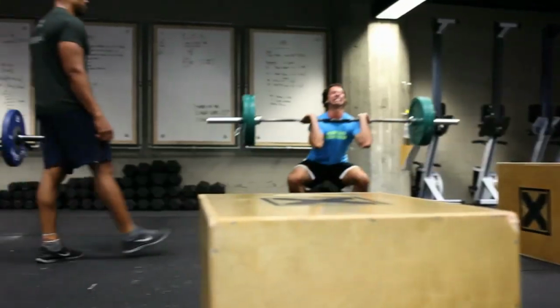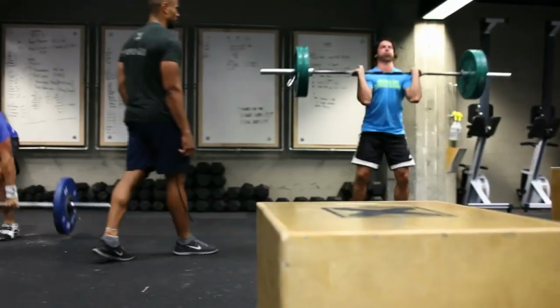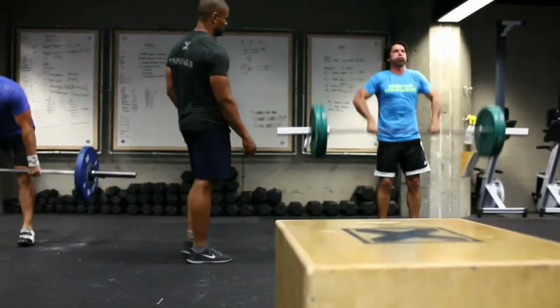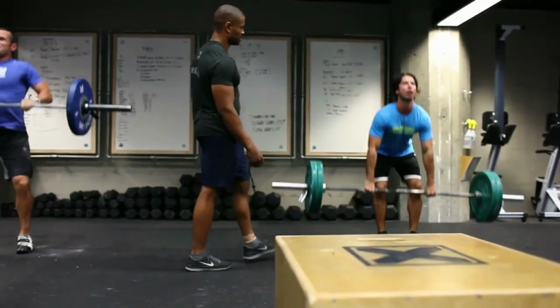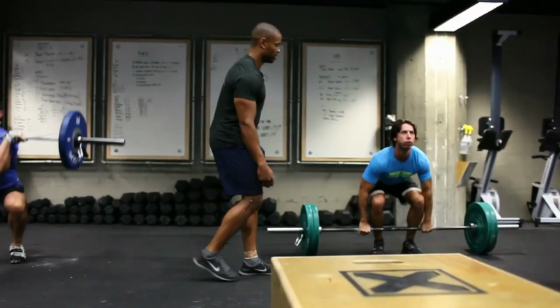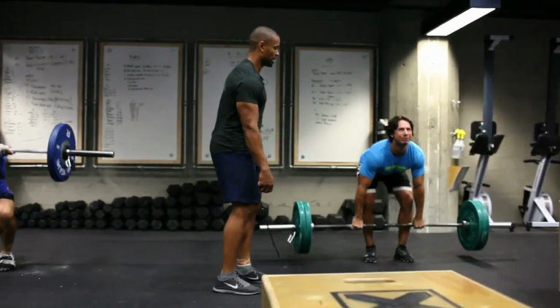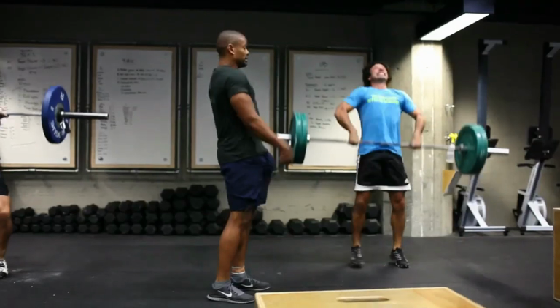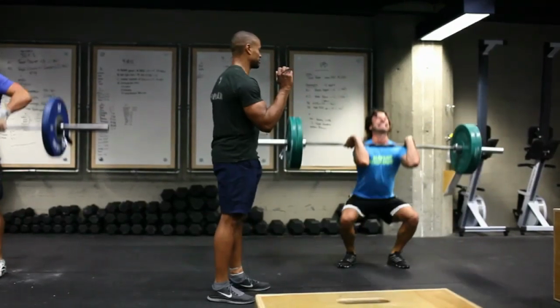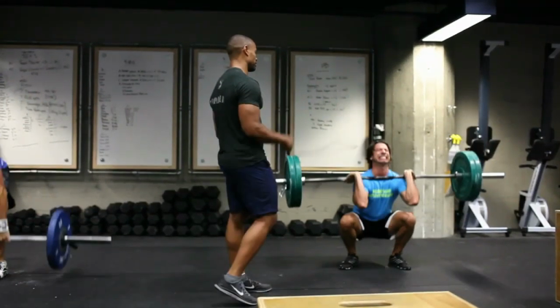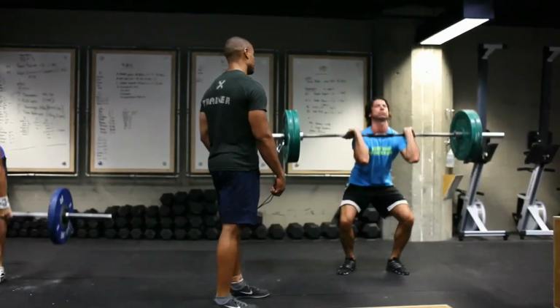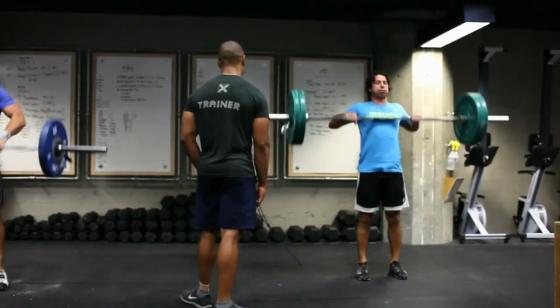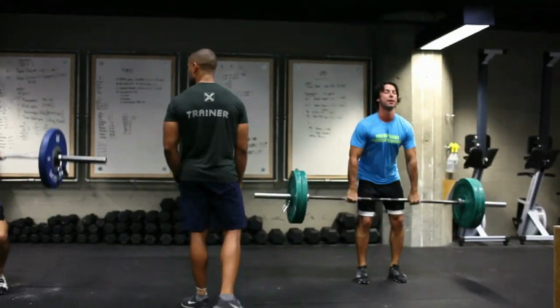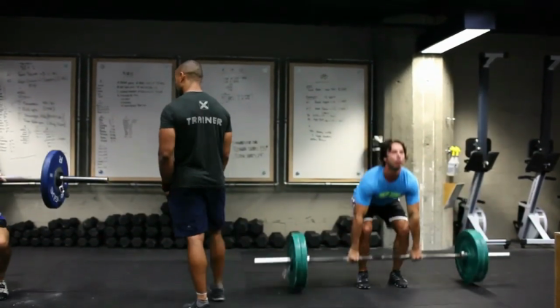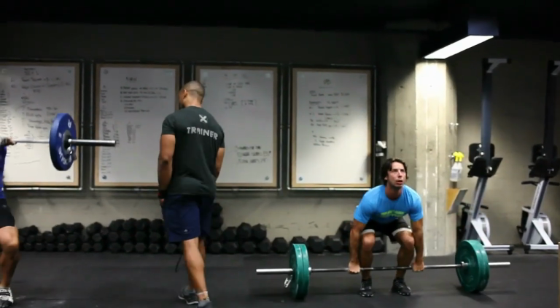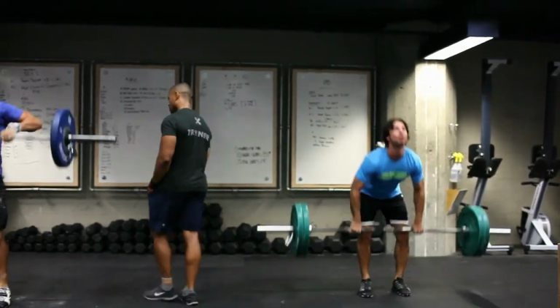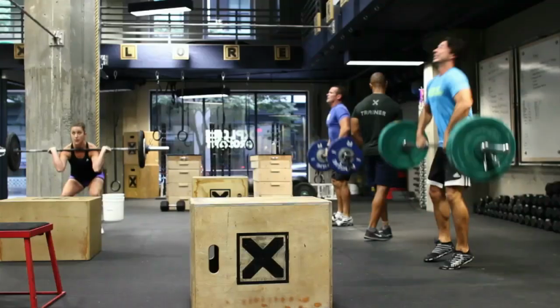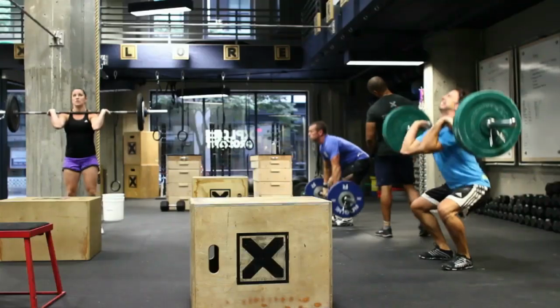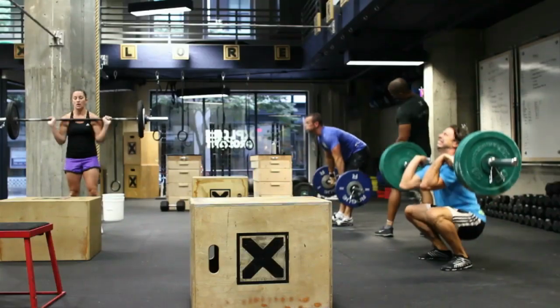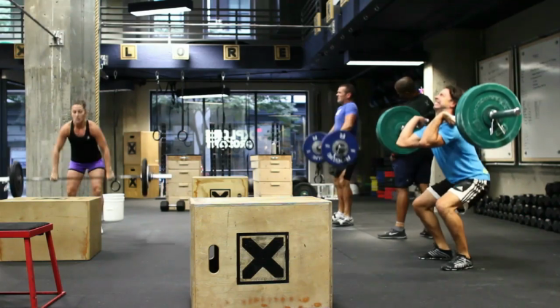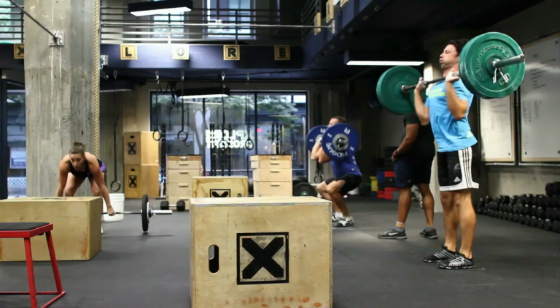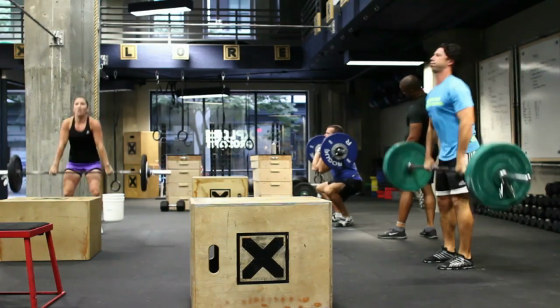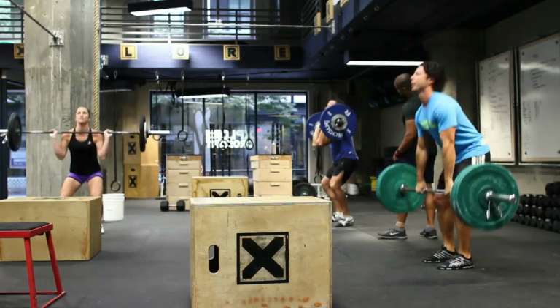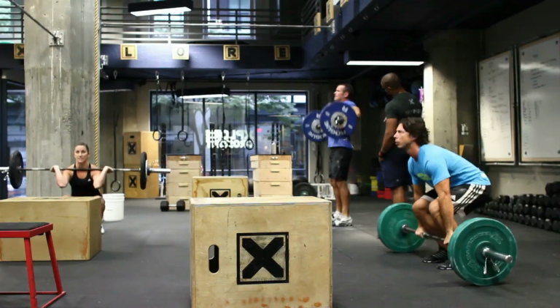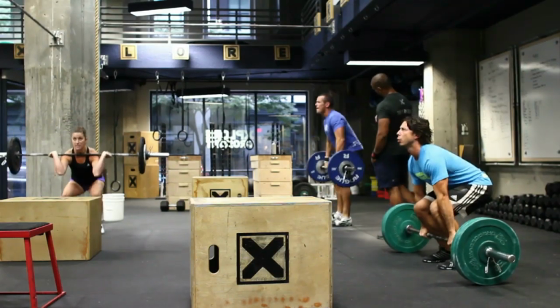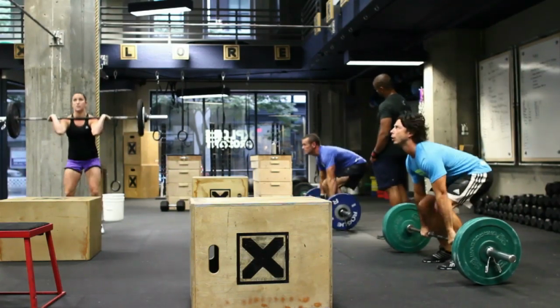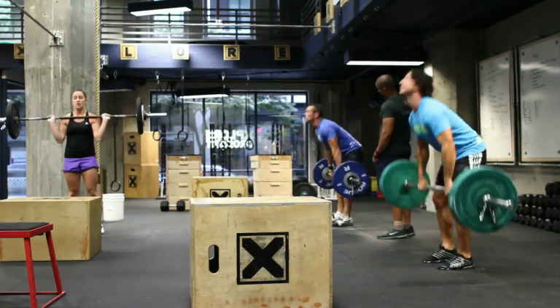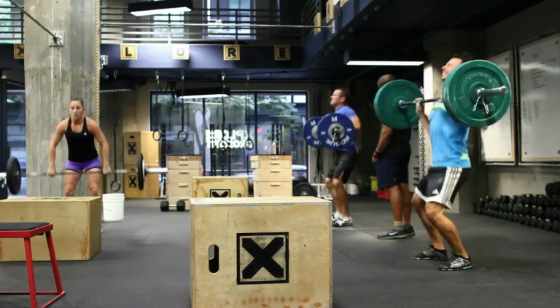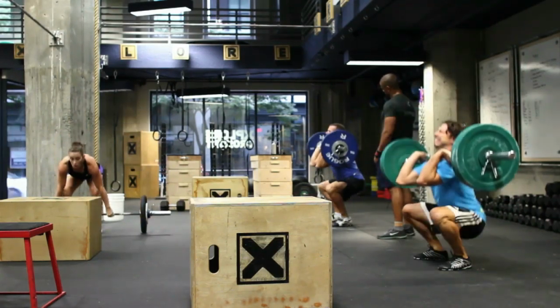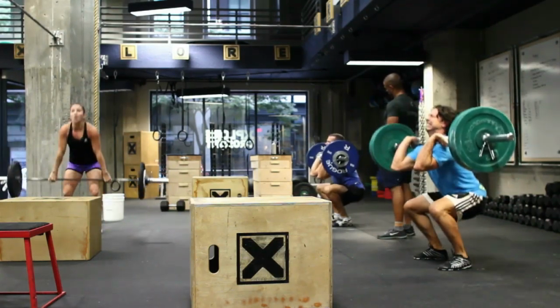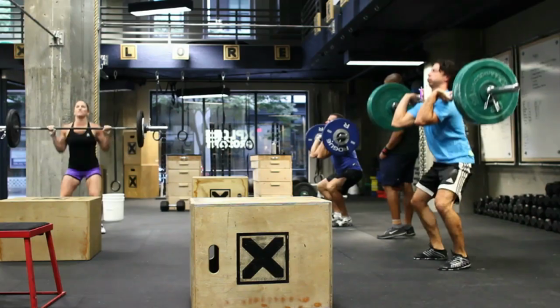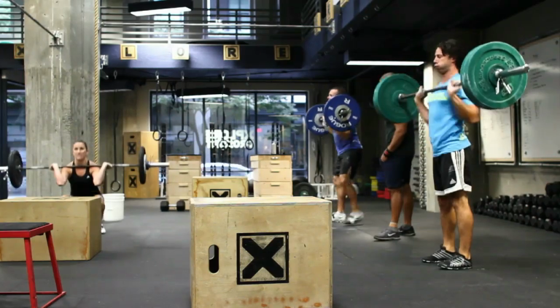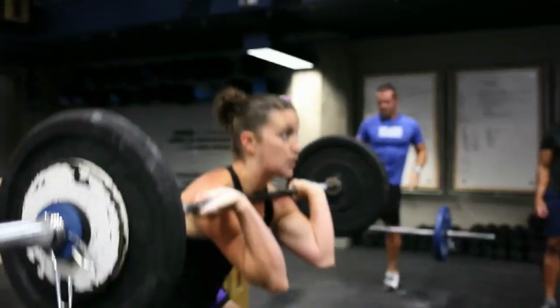I'd rather see shorter sets with shorter rest. A lot of people pick up the bar, they need five reps to get more than halfway. Then they put the bar down, take a knee, and rest for 15 seconds. Get two reps, take two breaths, get two more. Take two breaths. There you go.